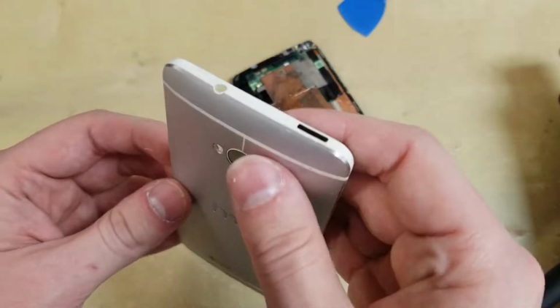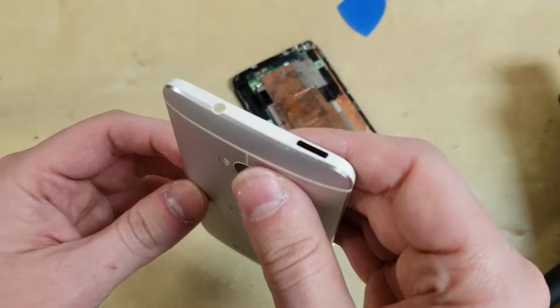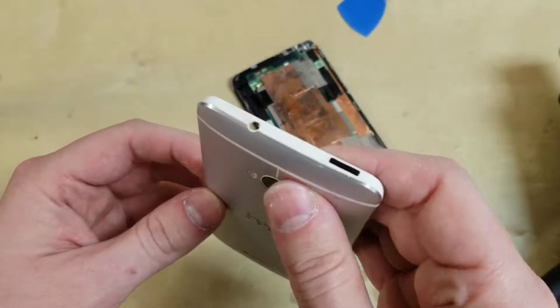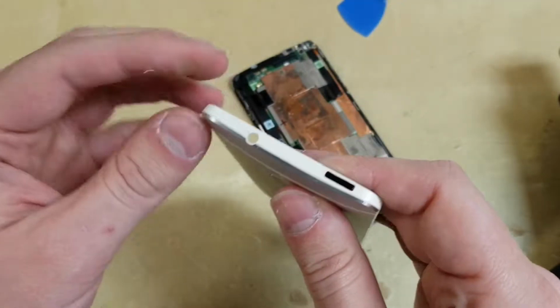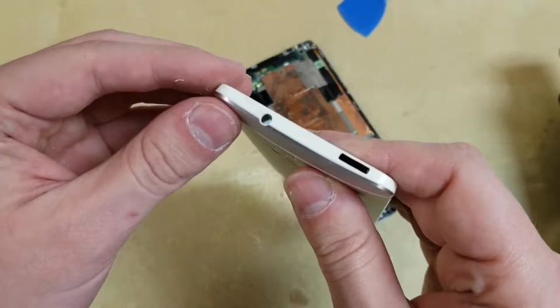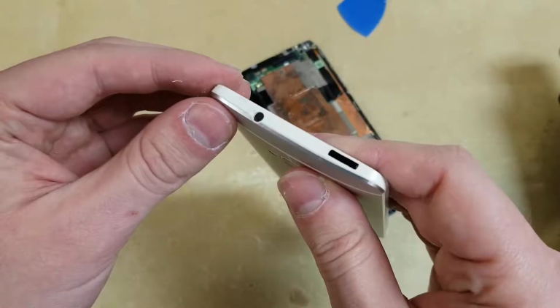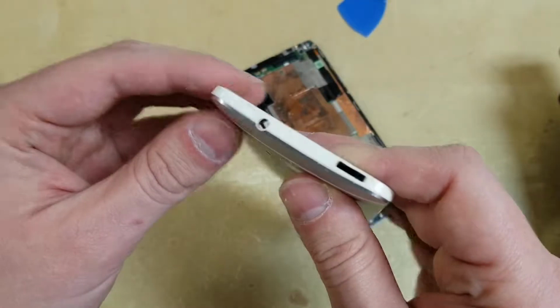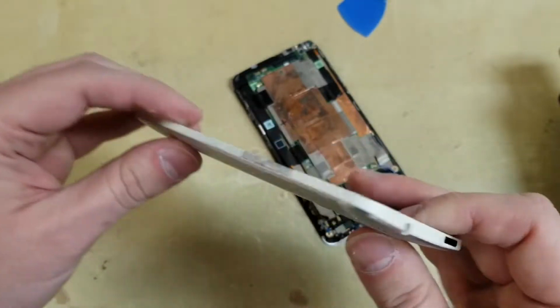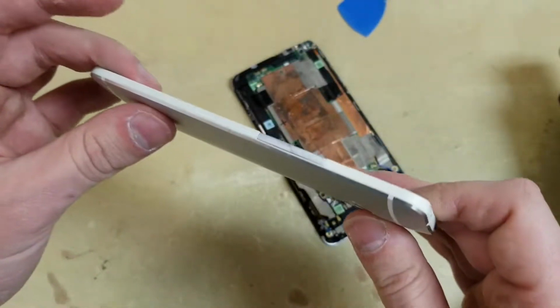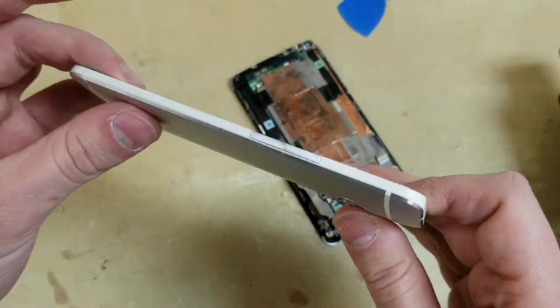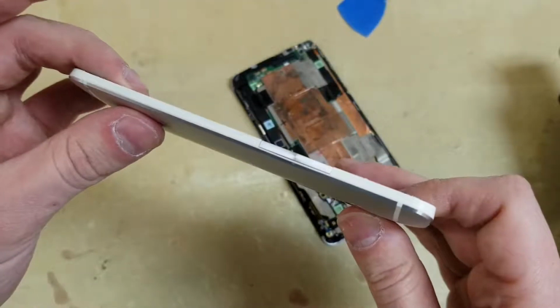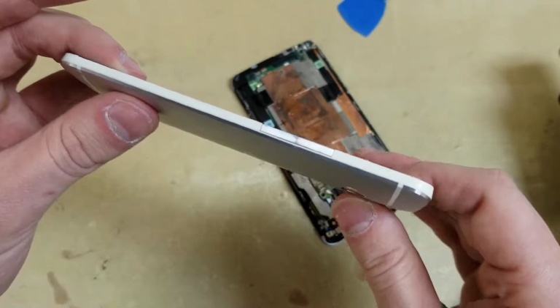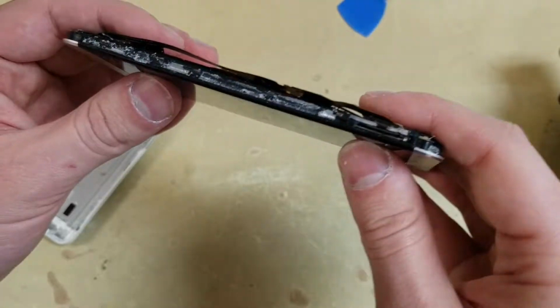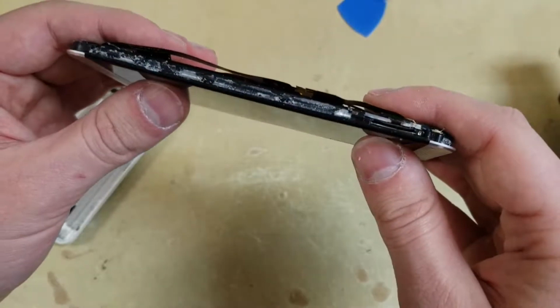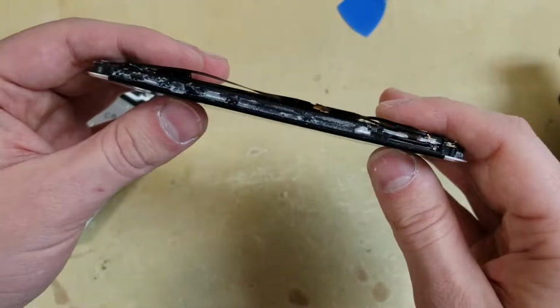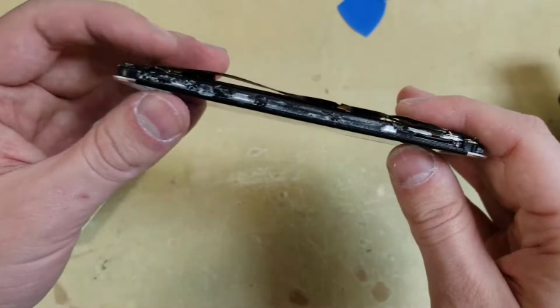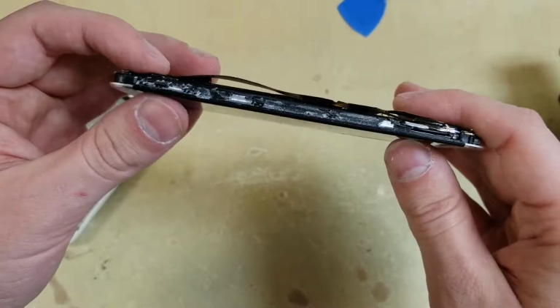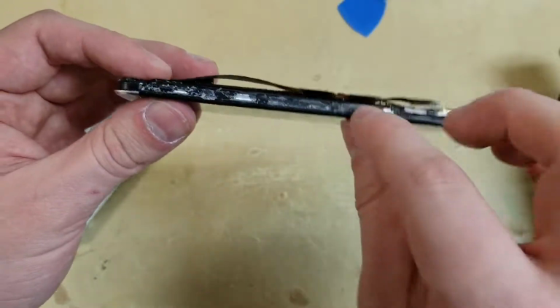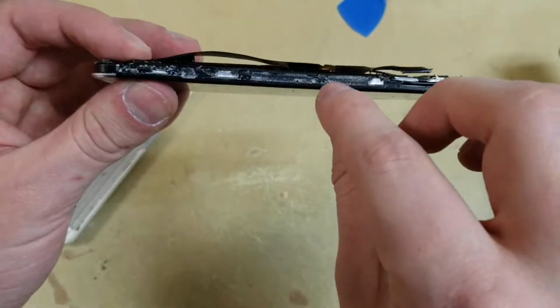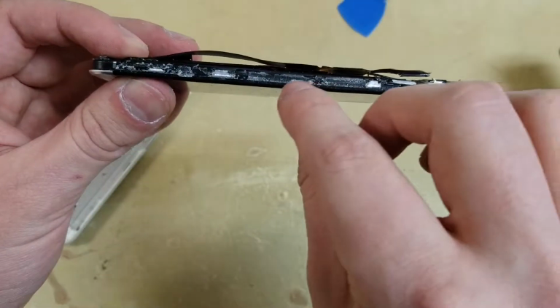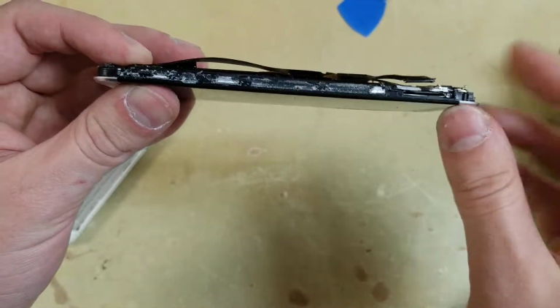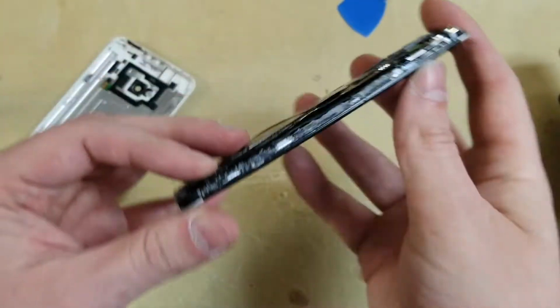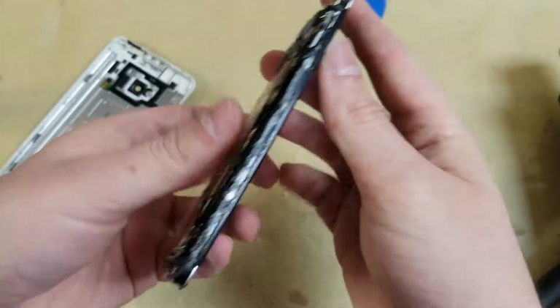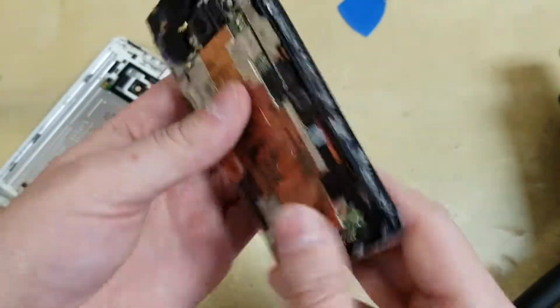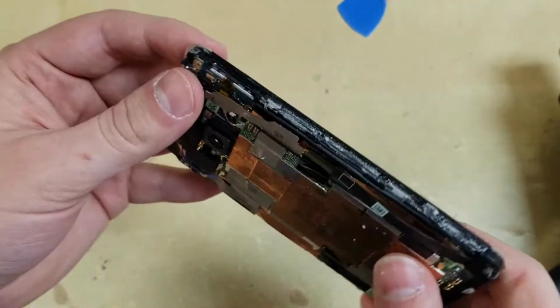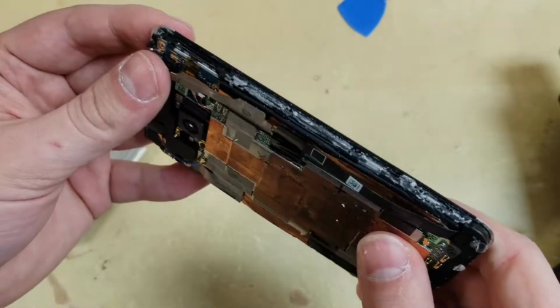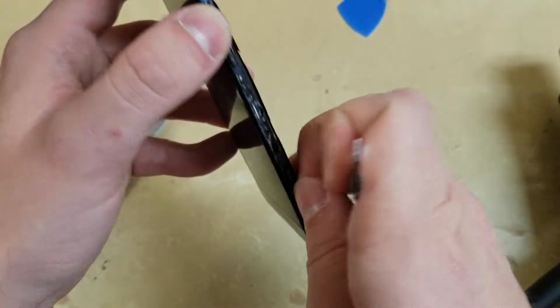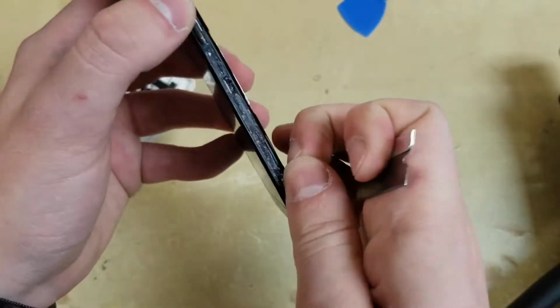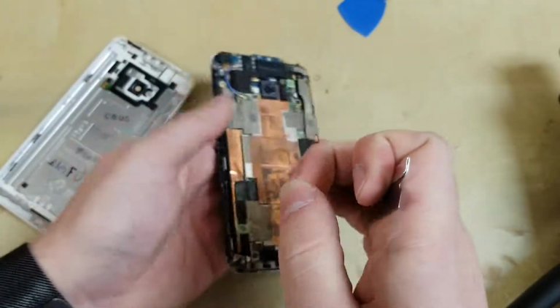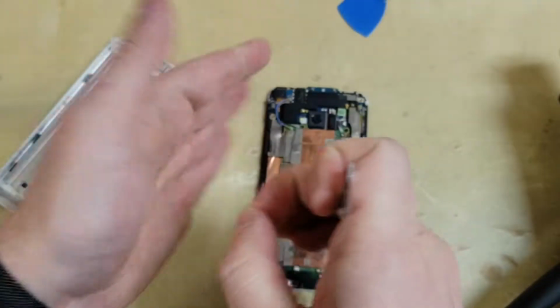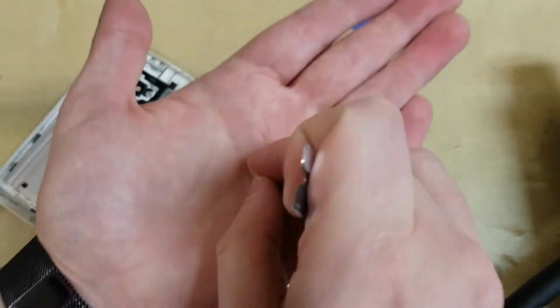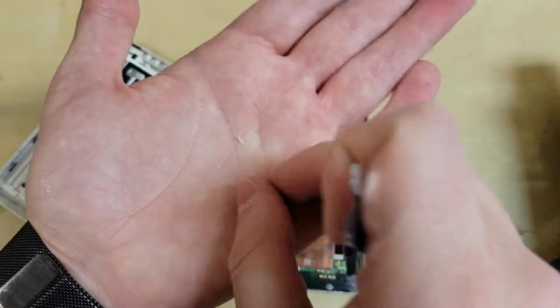For some reason it's a little bit hard for me to explain how to remove the back without destroying it. You can see that HTC put some weird gel glue to hold the back panel down and to be fair it worked pretty well. Well there's also some clips holding it in, but anyway.